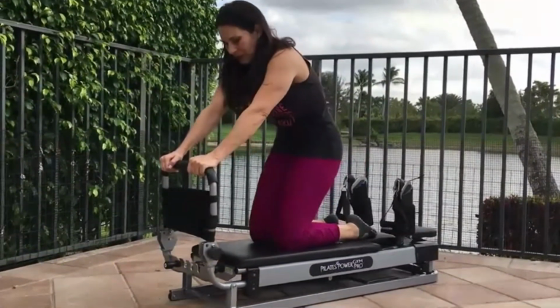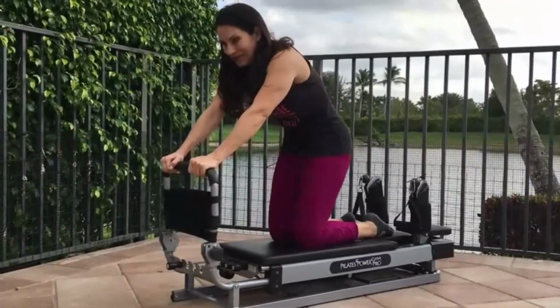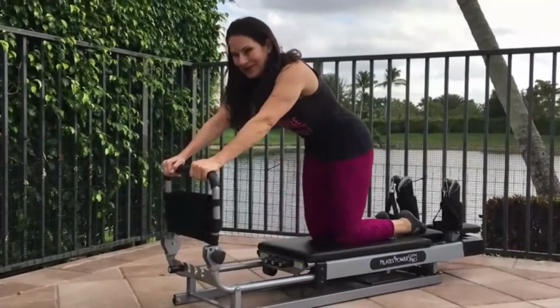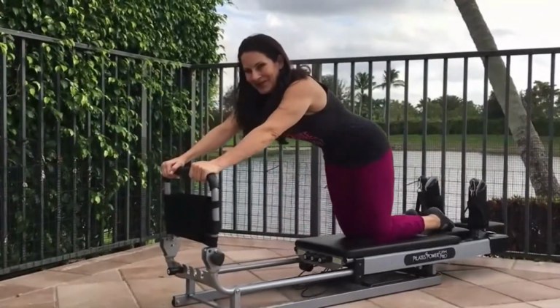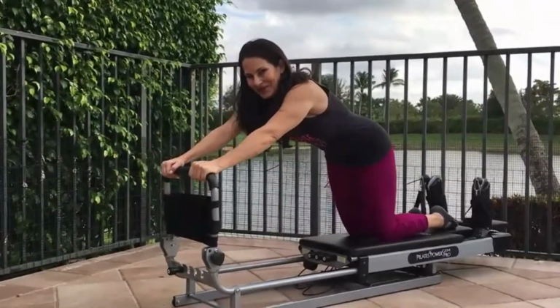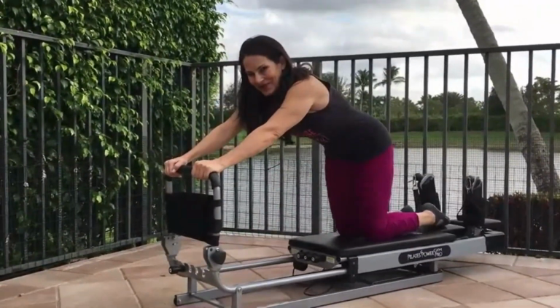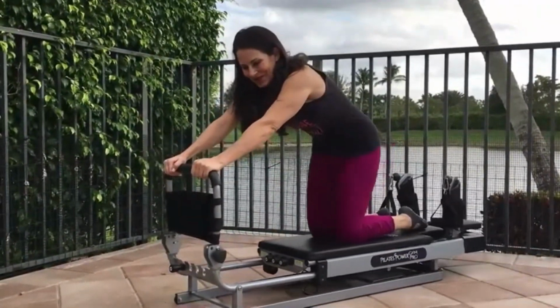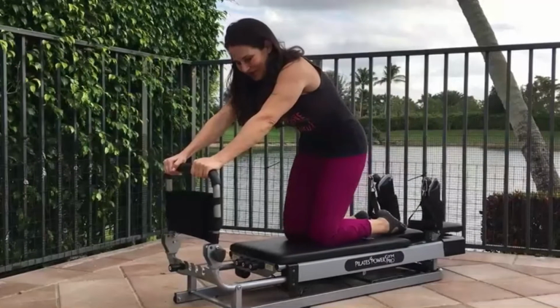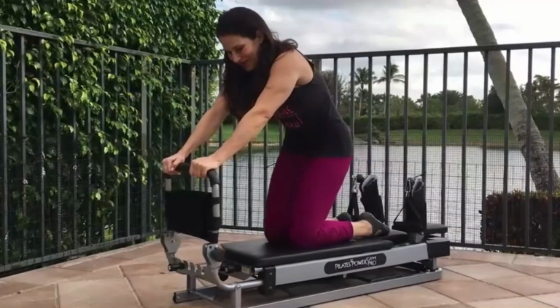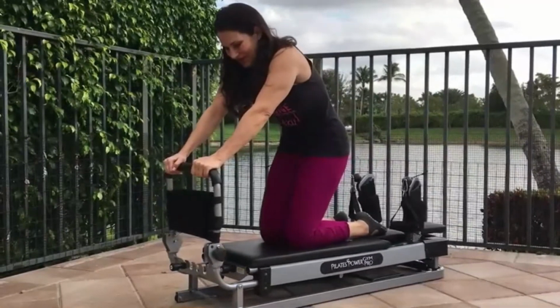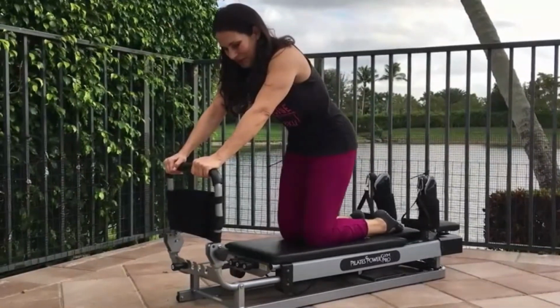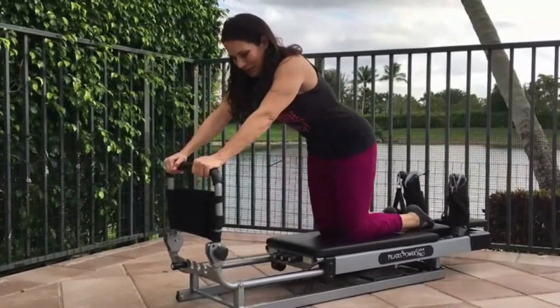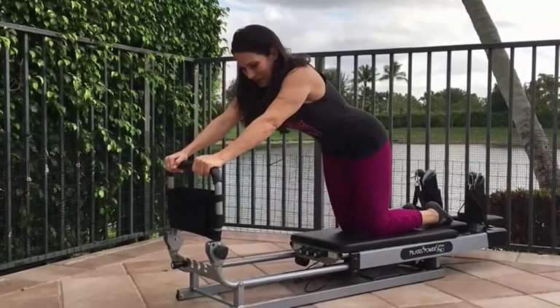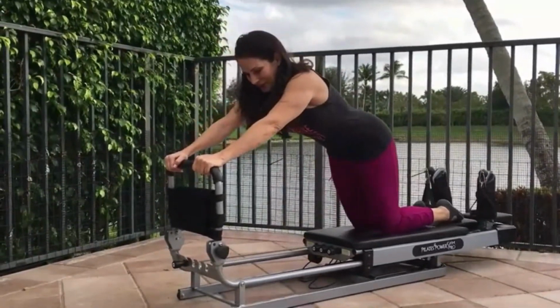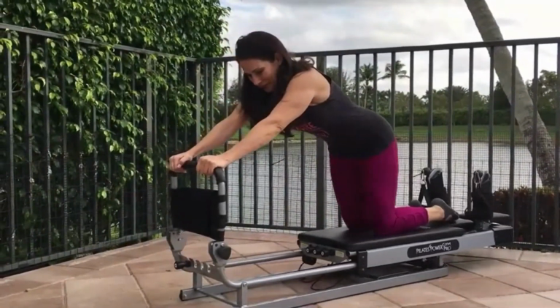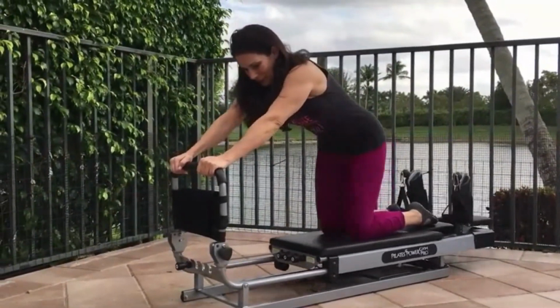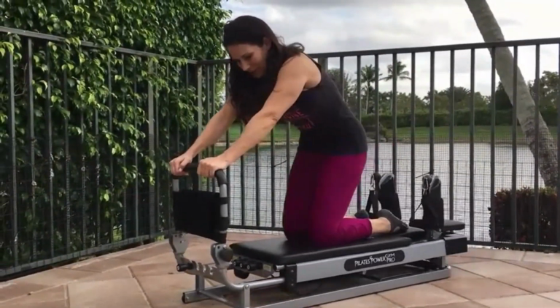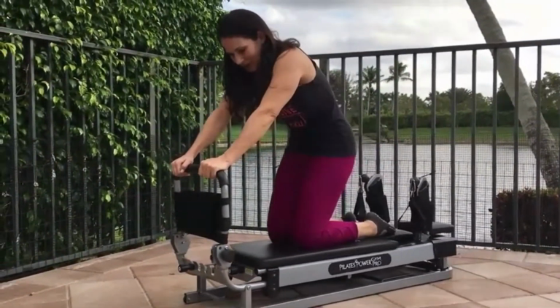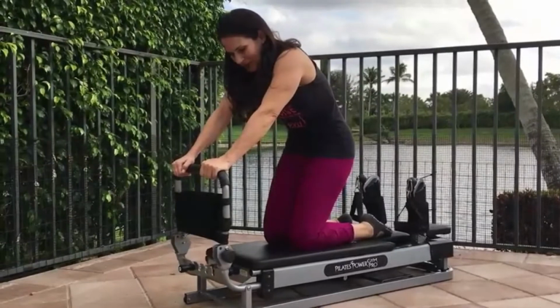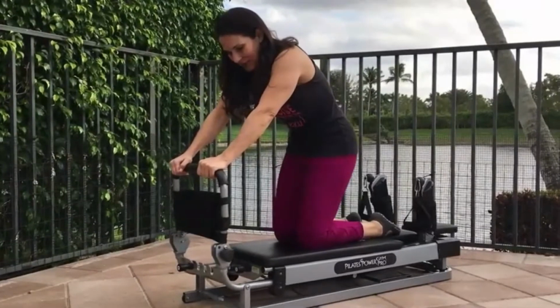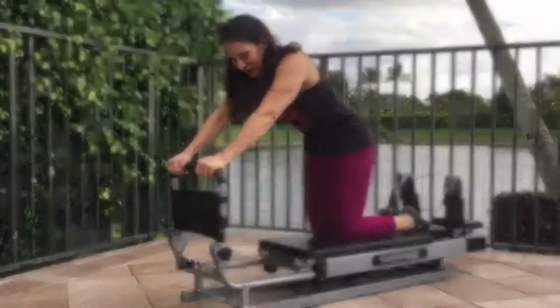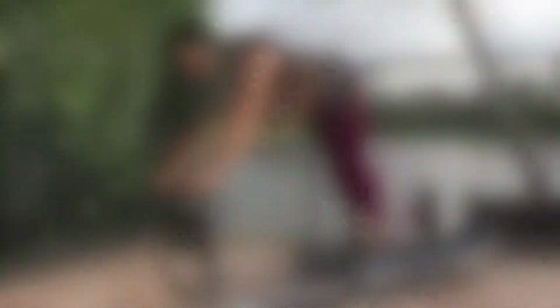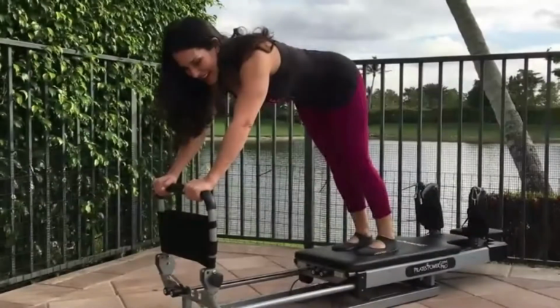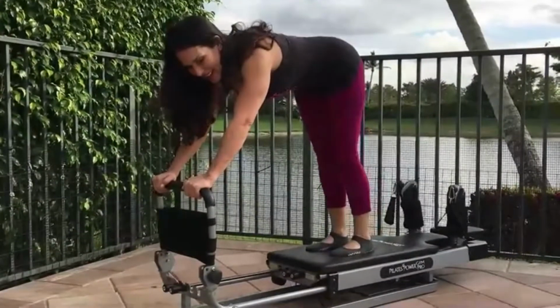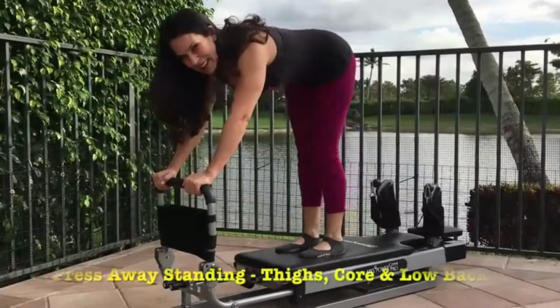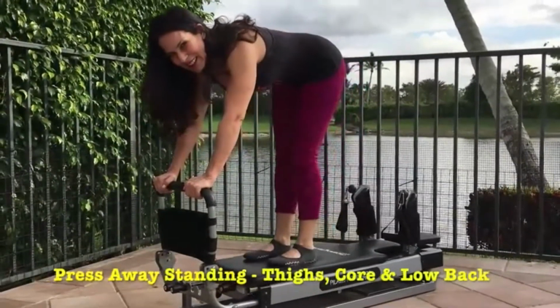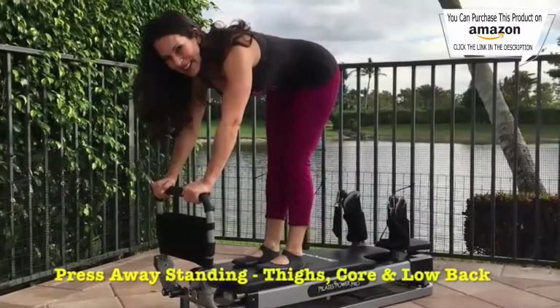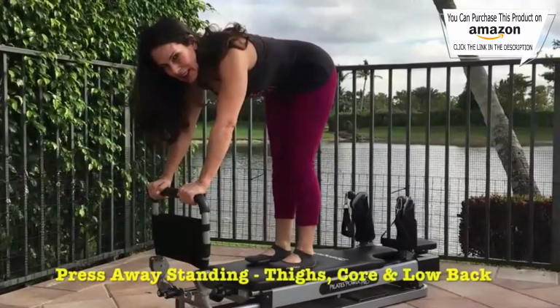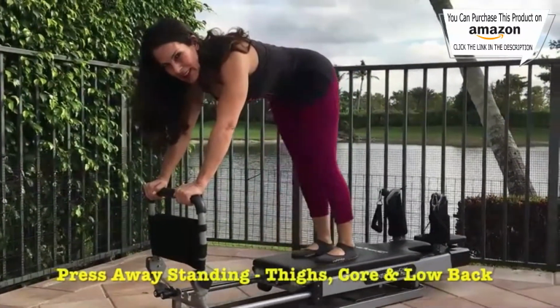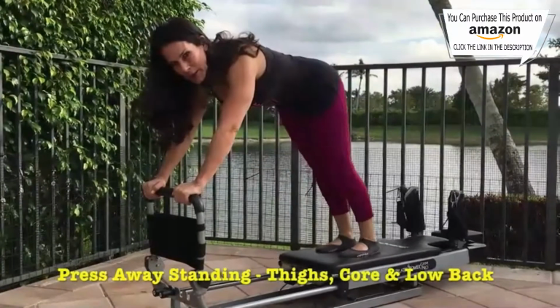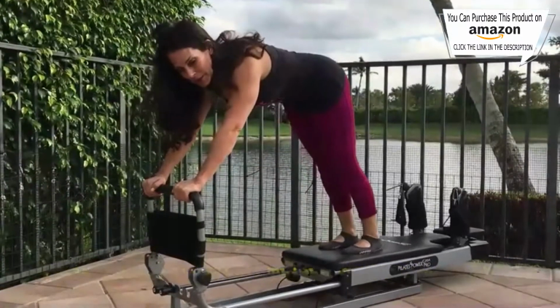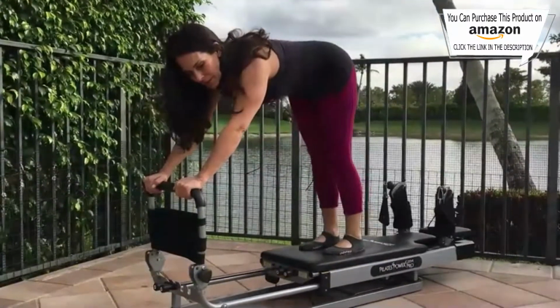Press away: kneel on the reformer, grab the foot bar with your hands, and keep your back in a nice neutral spine position.